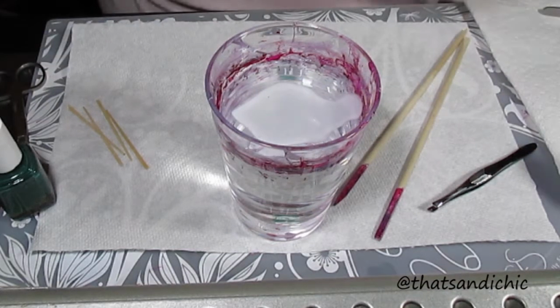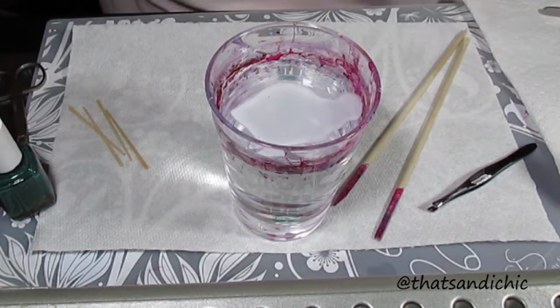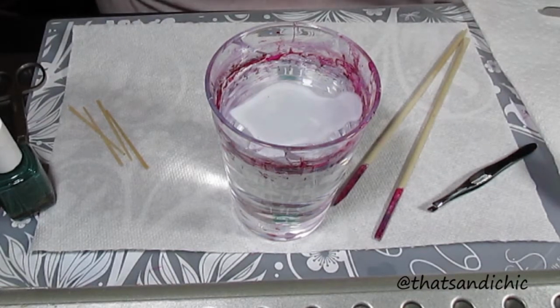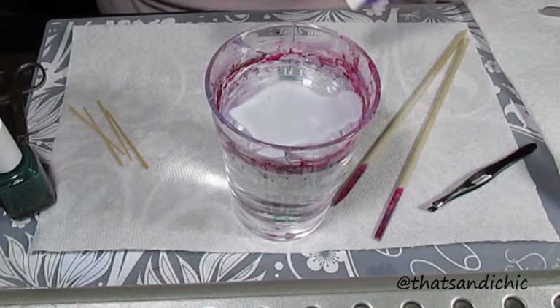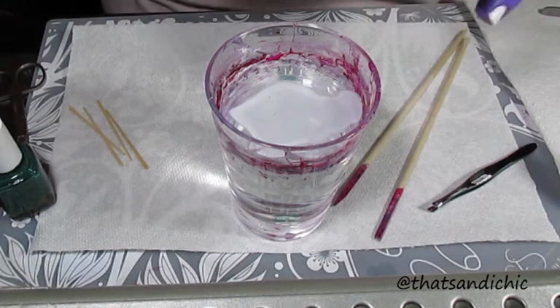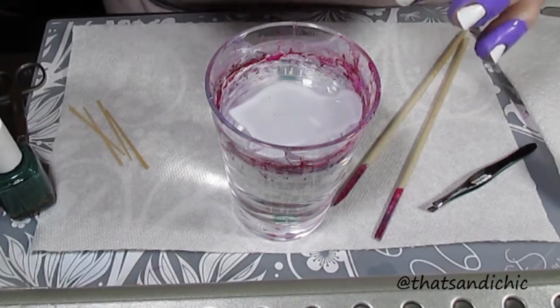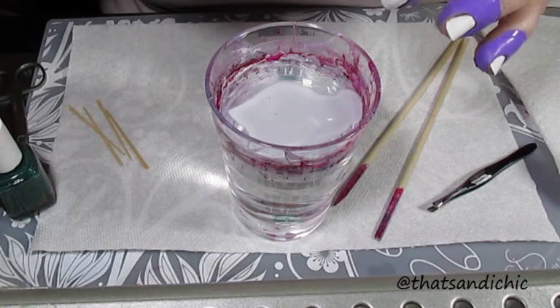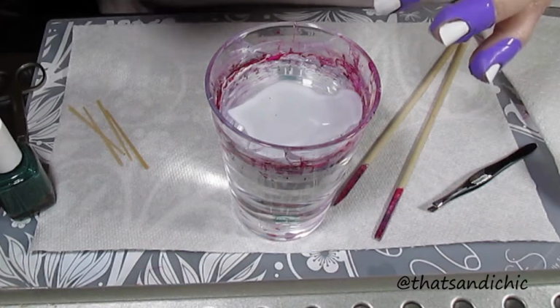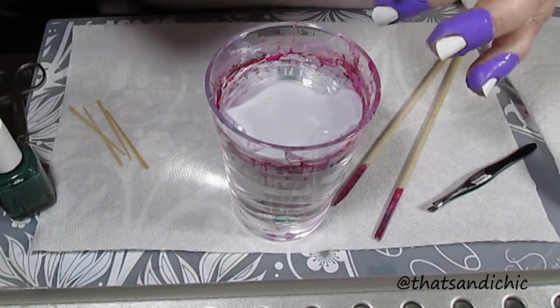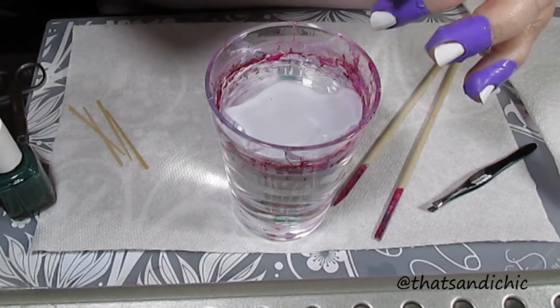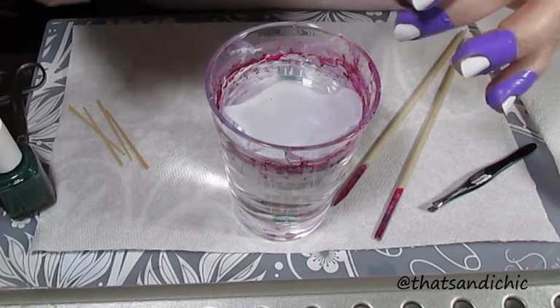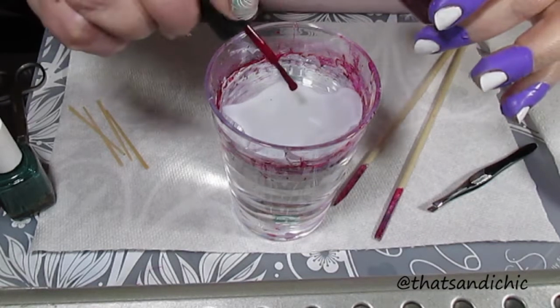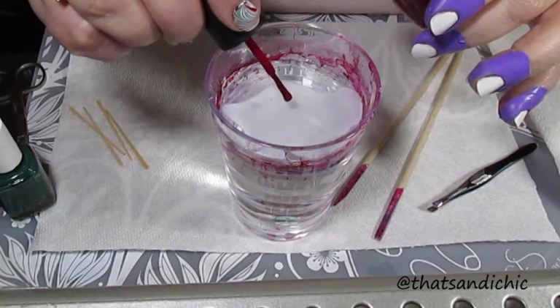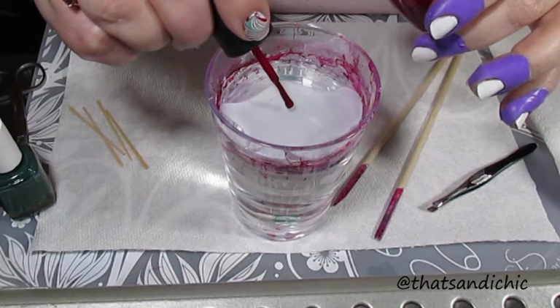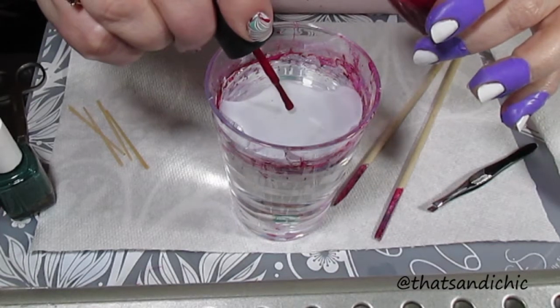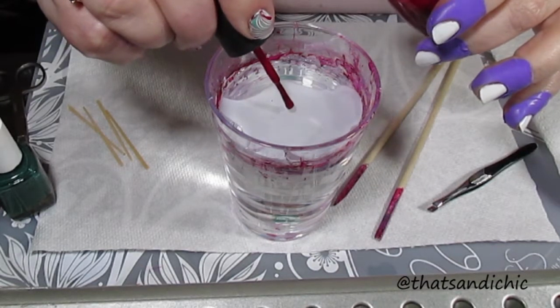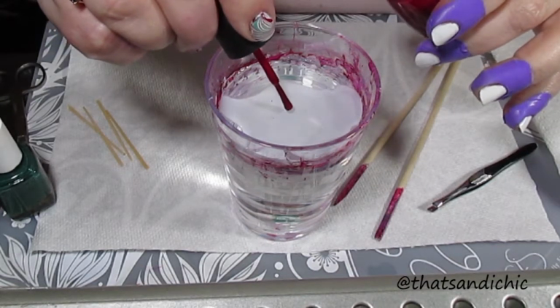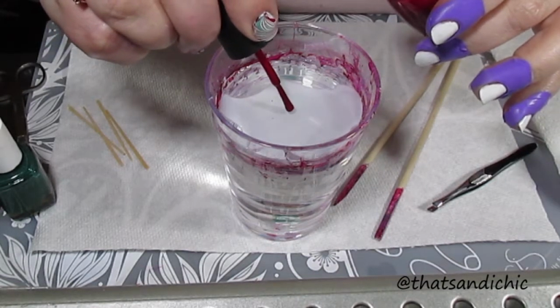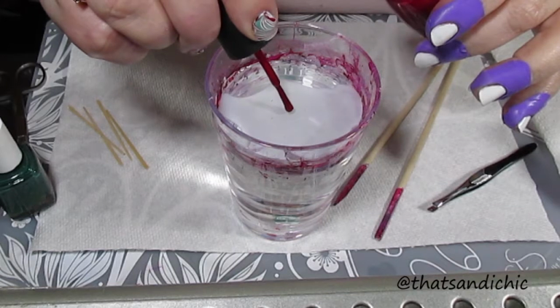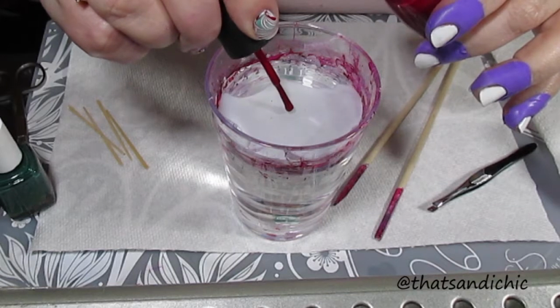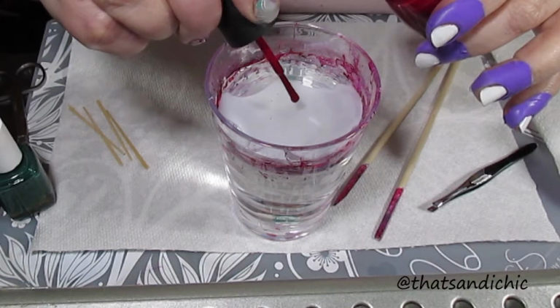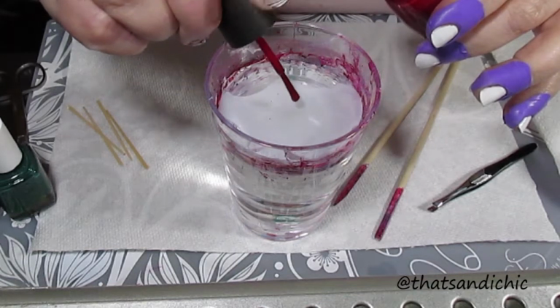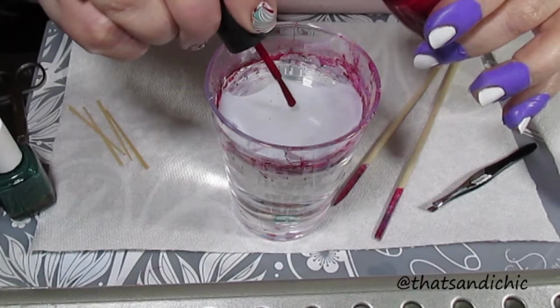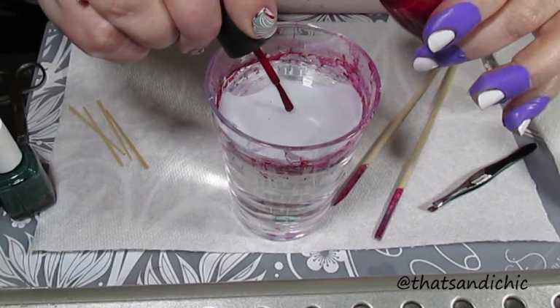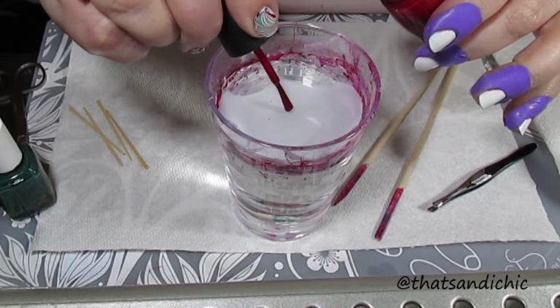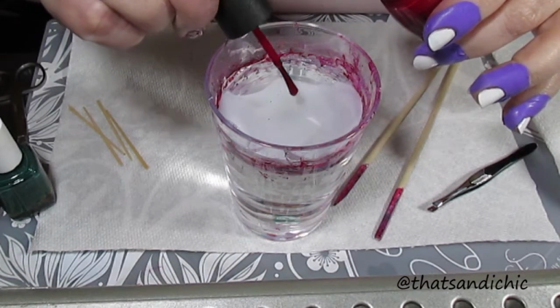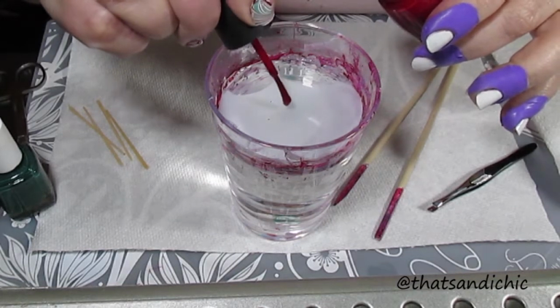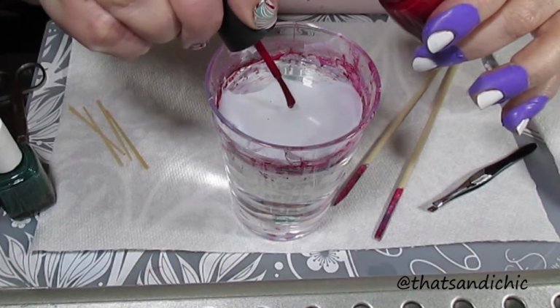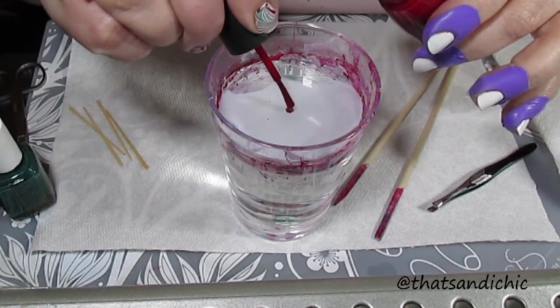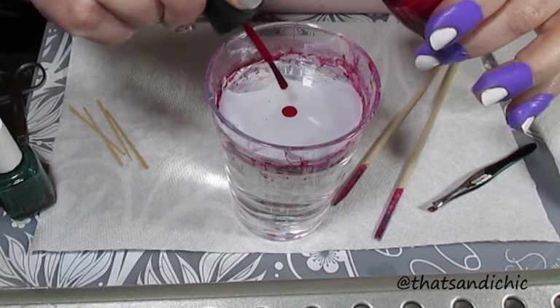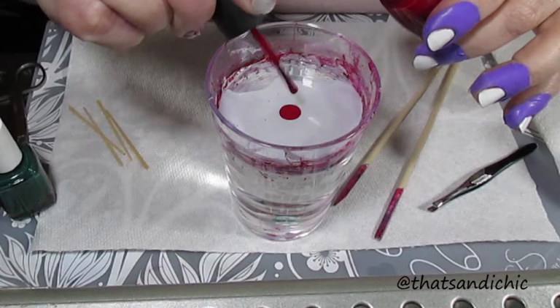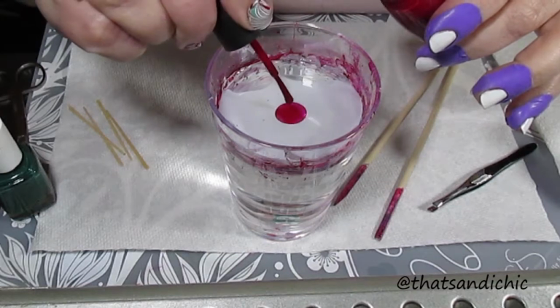I did start off with some room temperature water, and I am placing just a couple drops. I'm doing two drops of white, two drops of red, and one drop of green, and I repeated that three times.